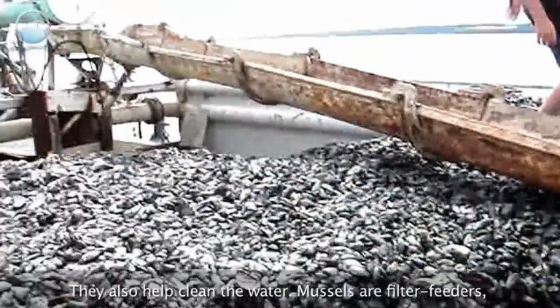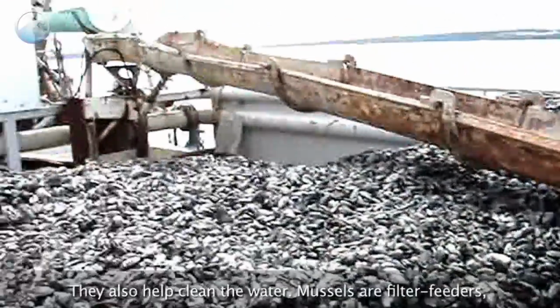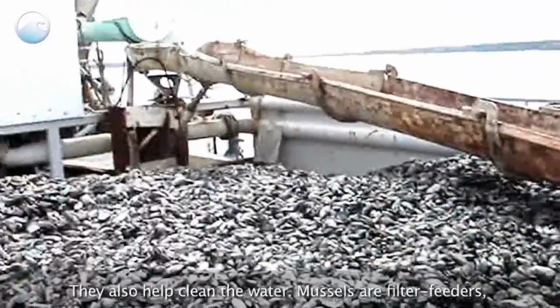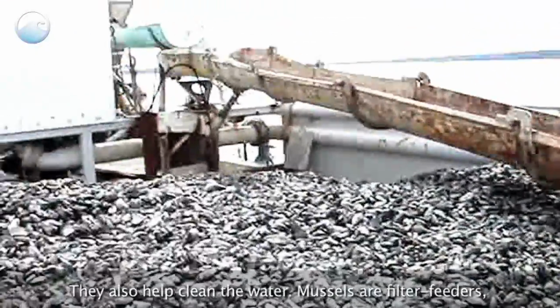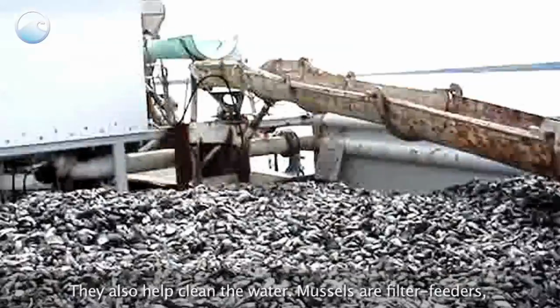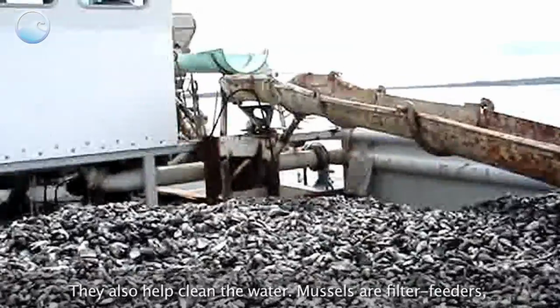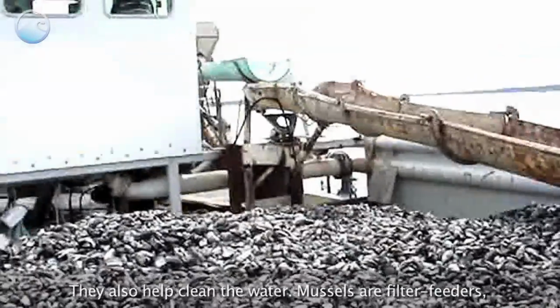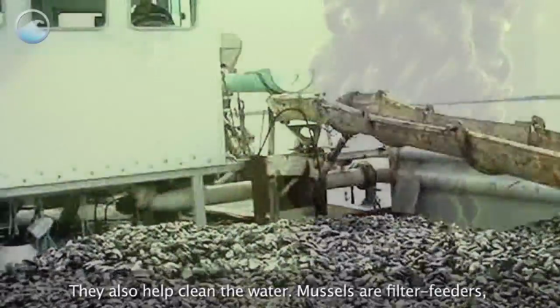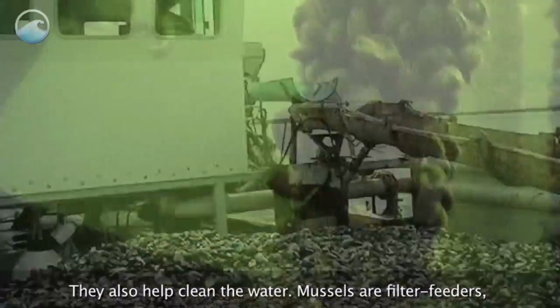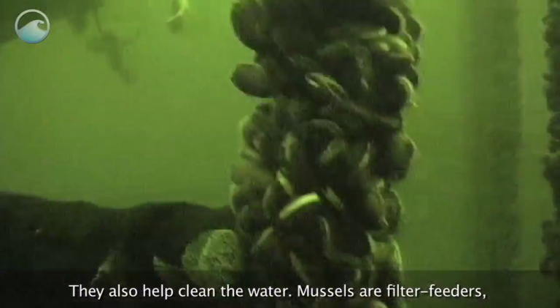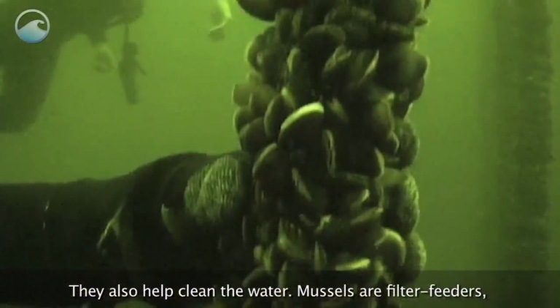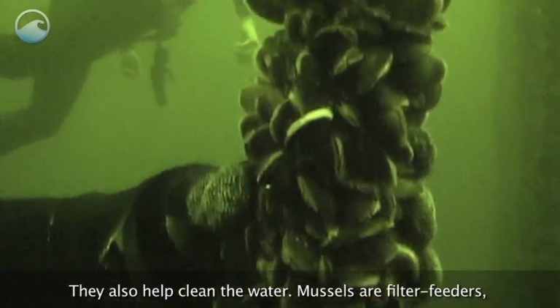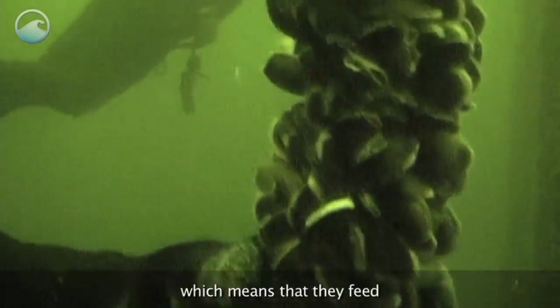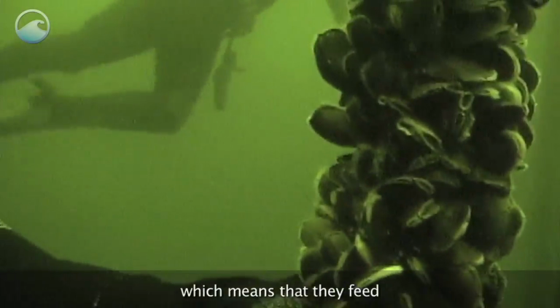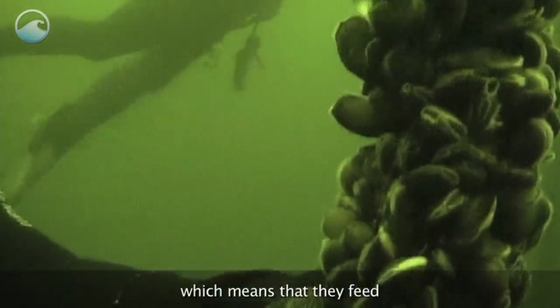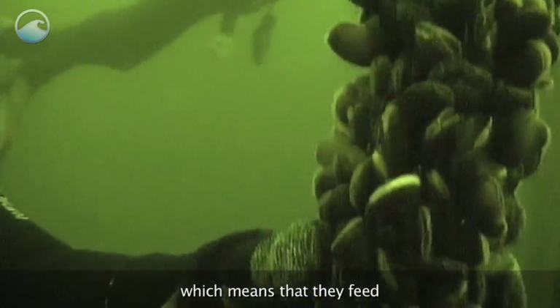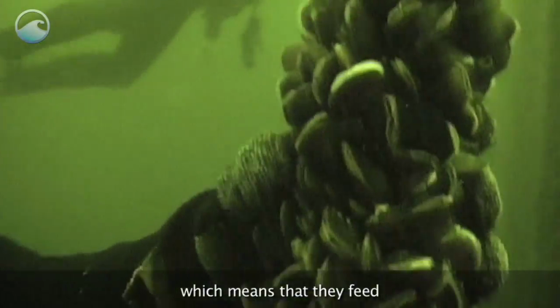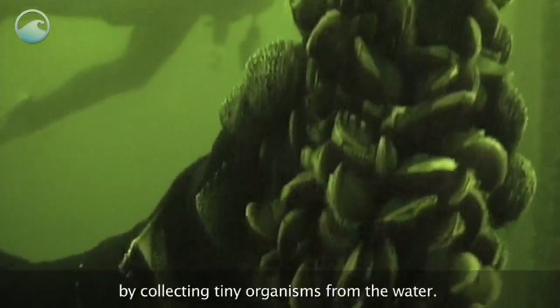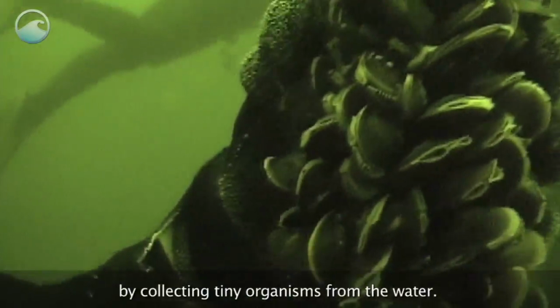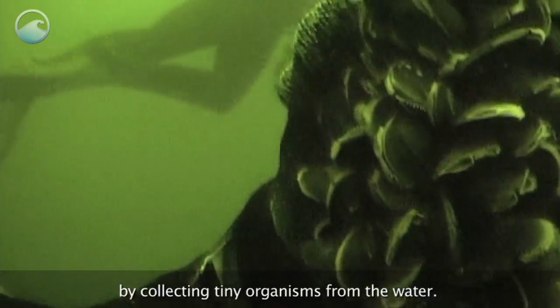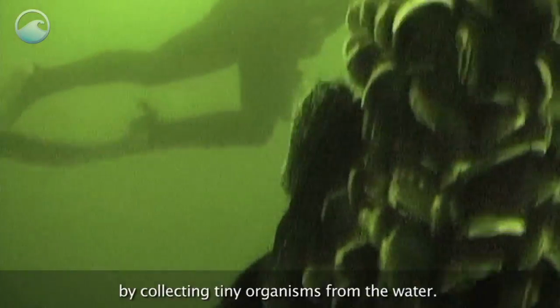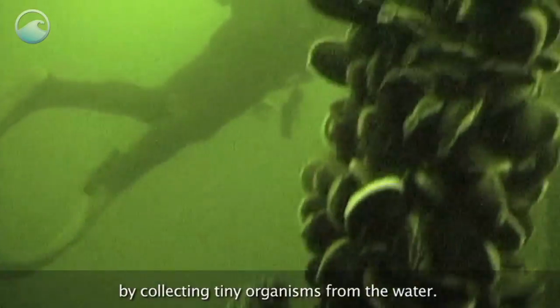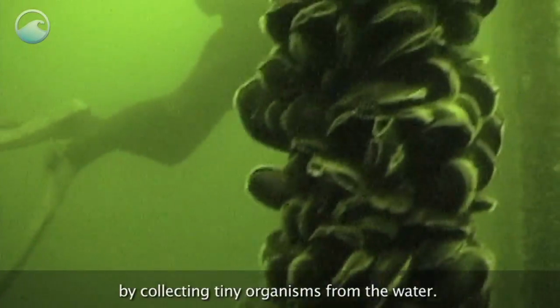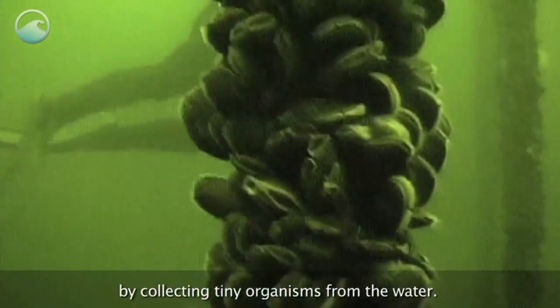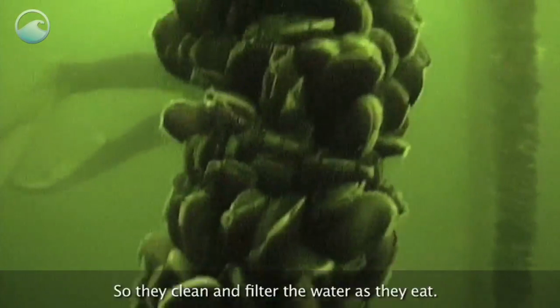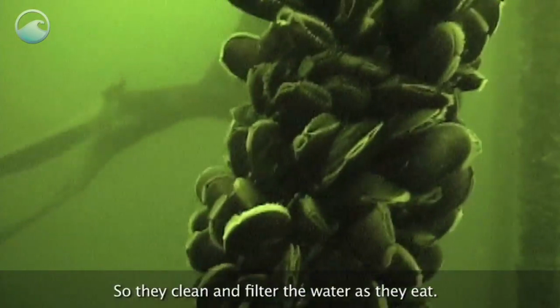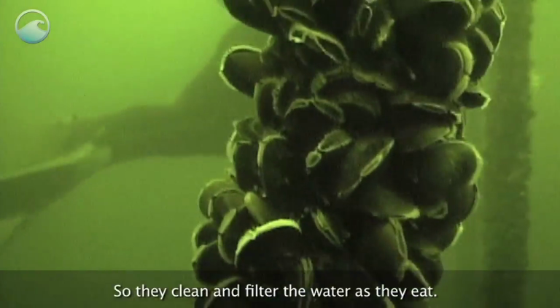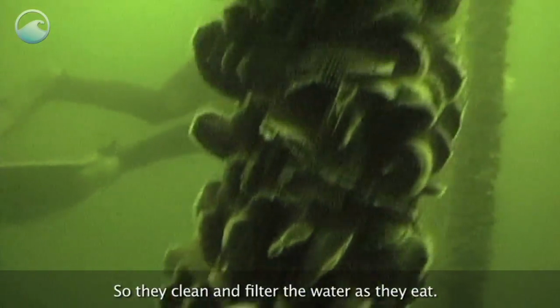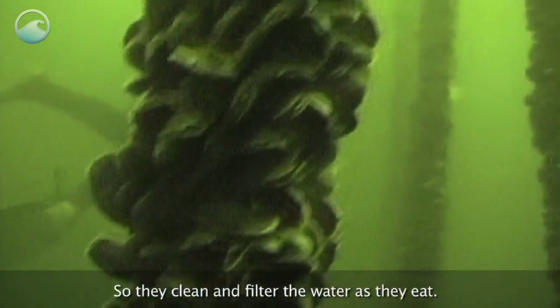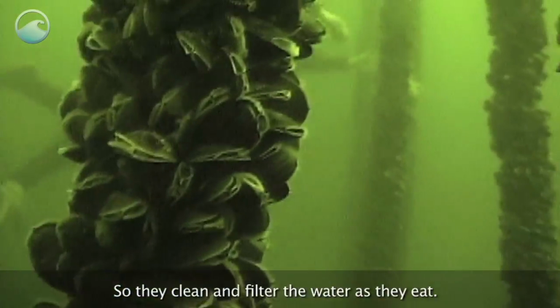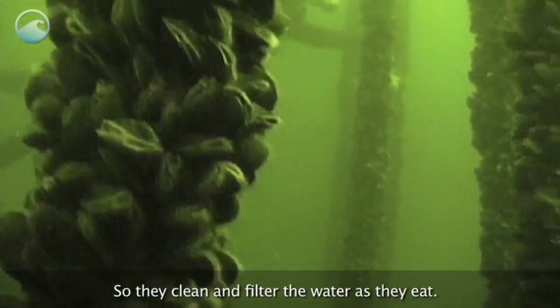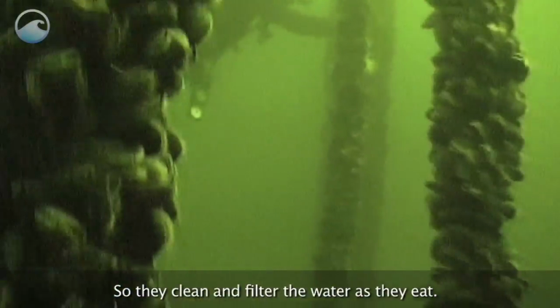They also help clean the water. Mussels are filter feeders, which means that they feed by collecting tiny organisms from the water, so they clean and filter the water as they eat.